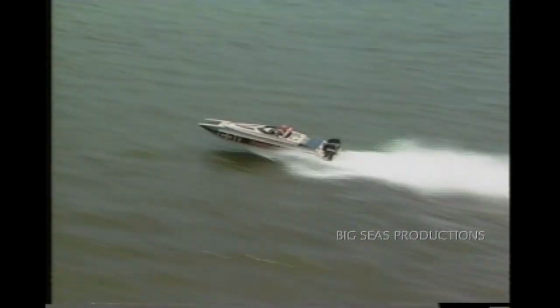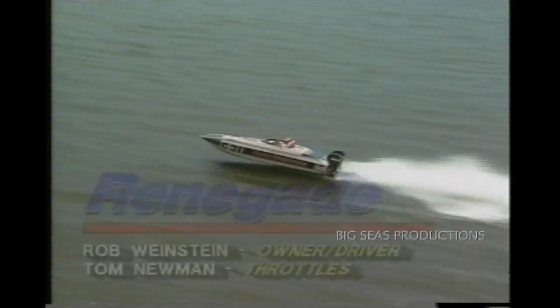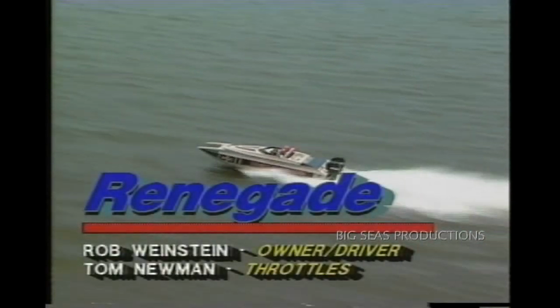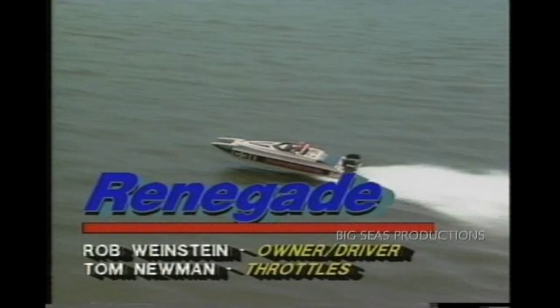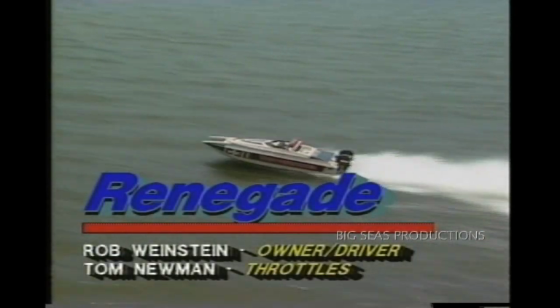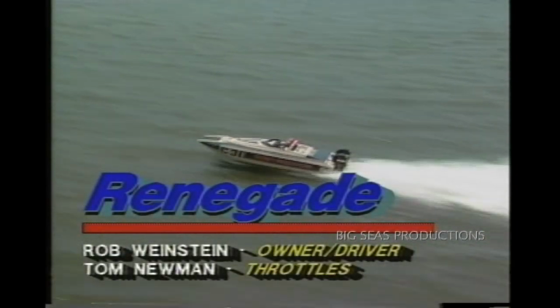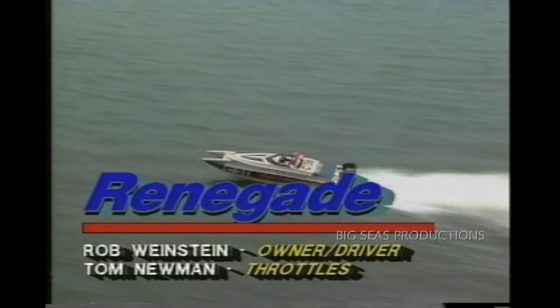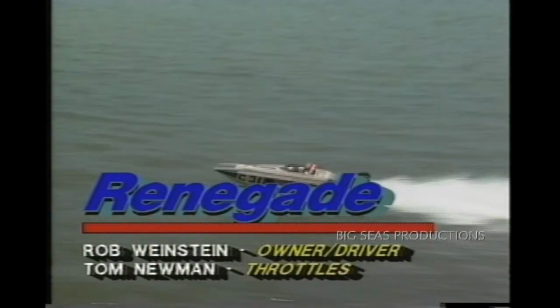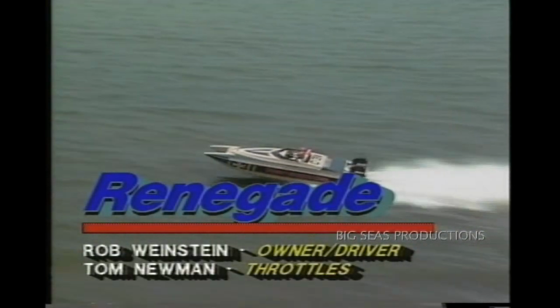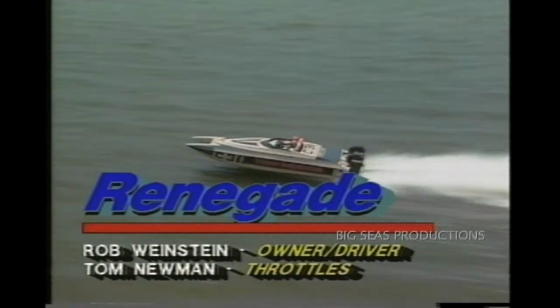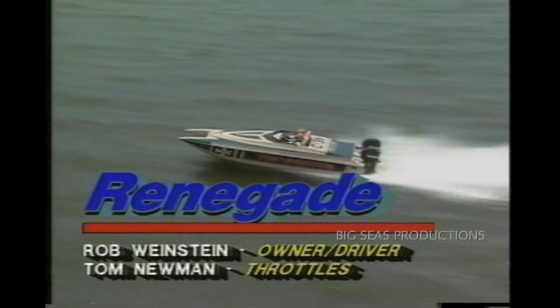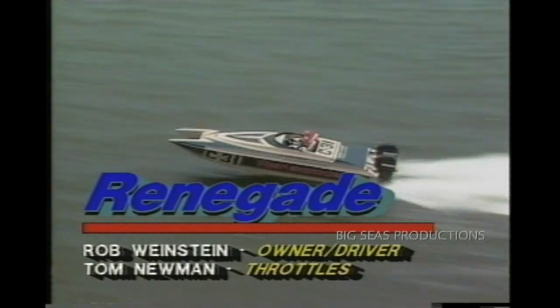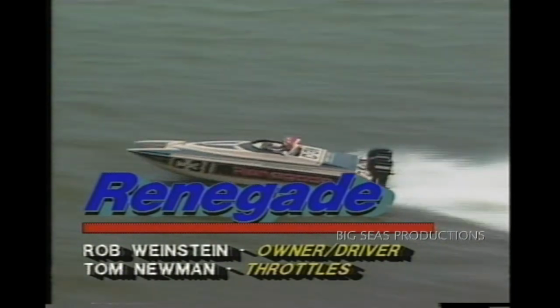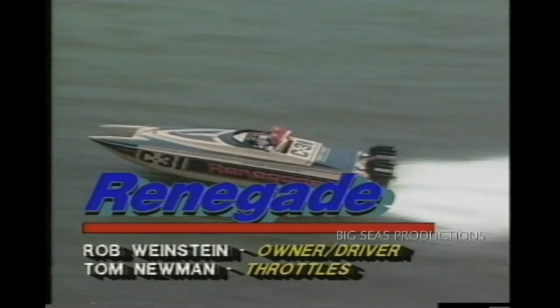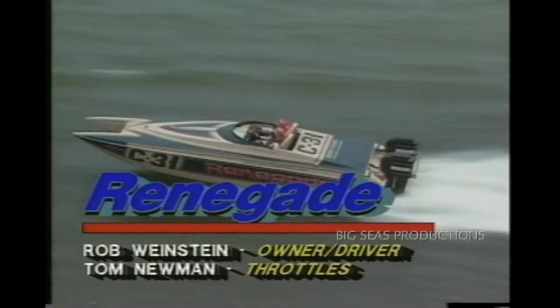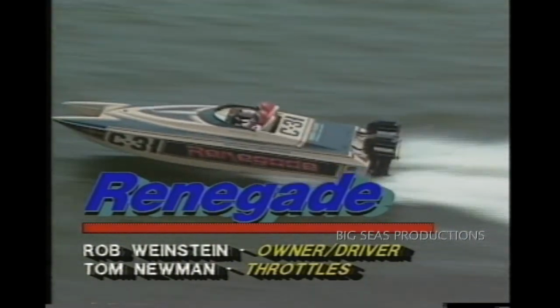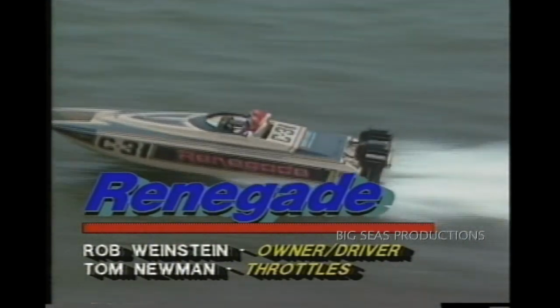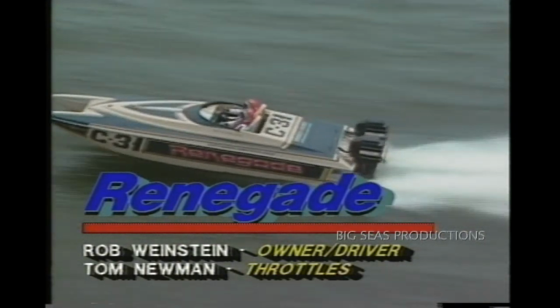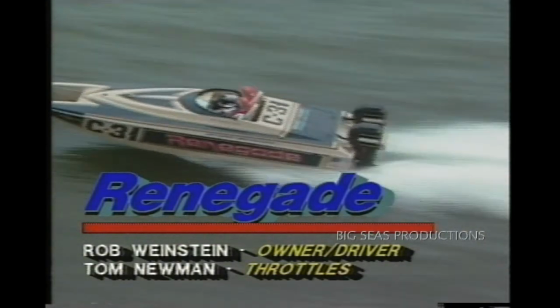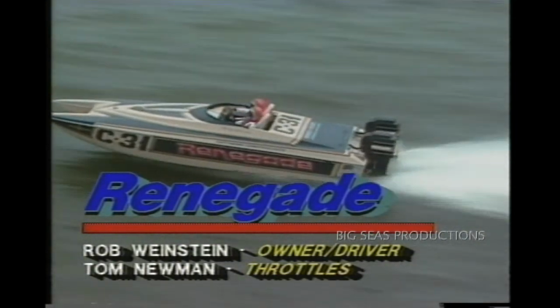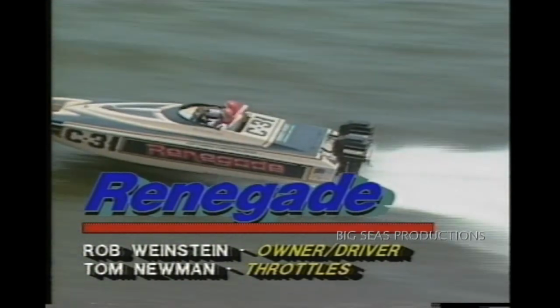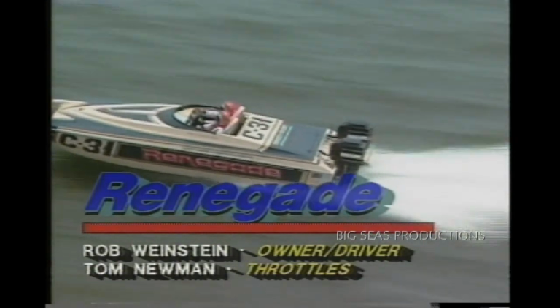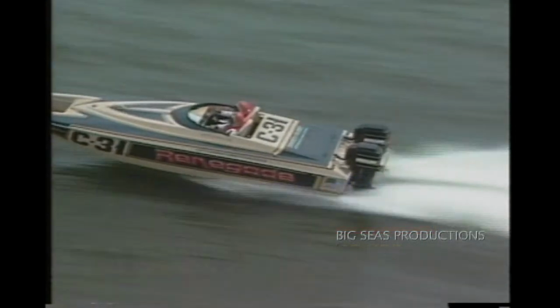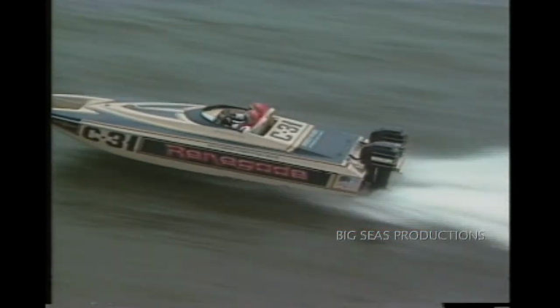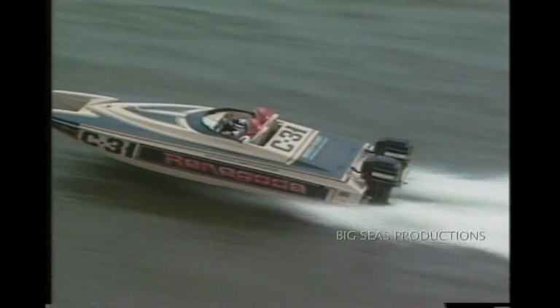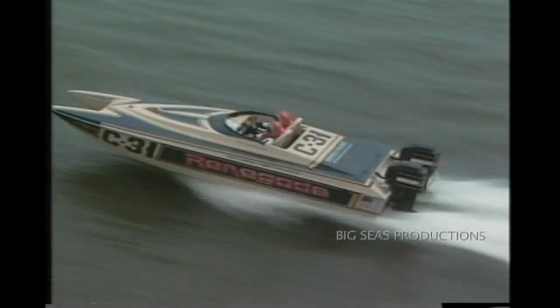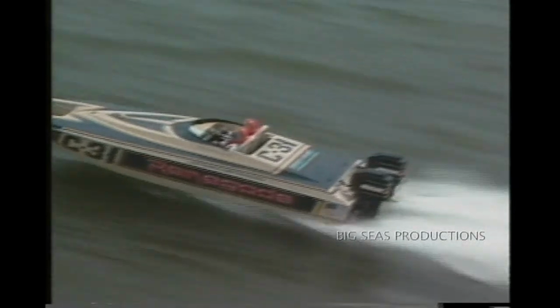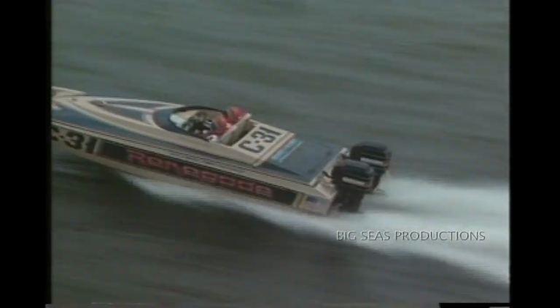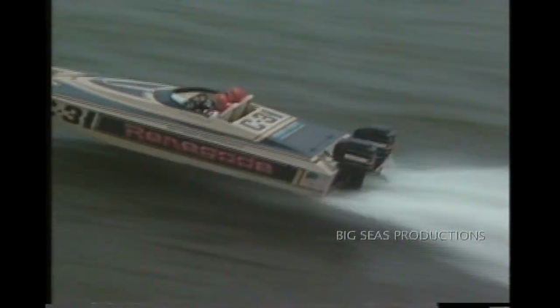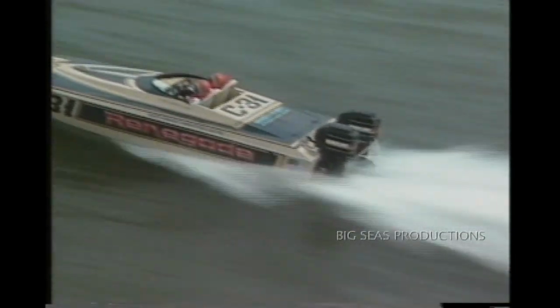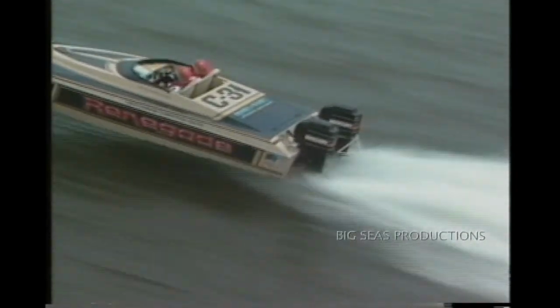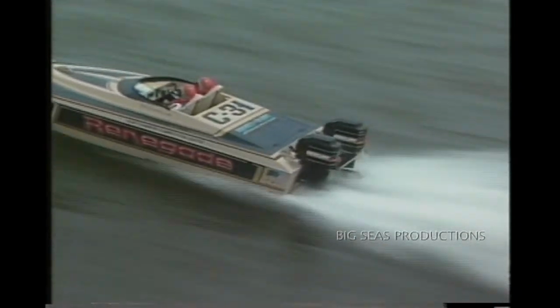C-31 Renegade out of Kurtzmarine Competition Center. That is Rob Weinstein. His father is breaking in the Apache Bandit, and he's running the Renegade.